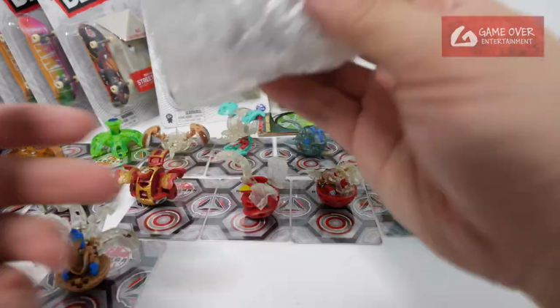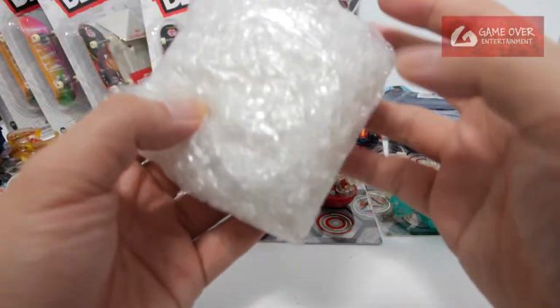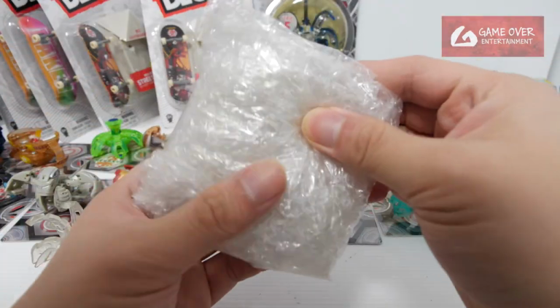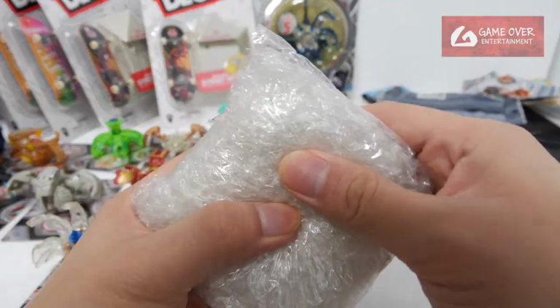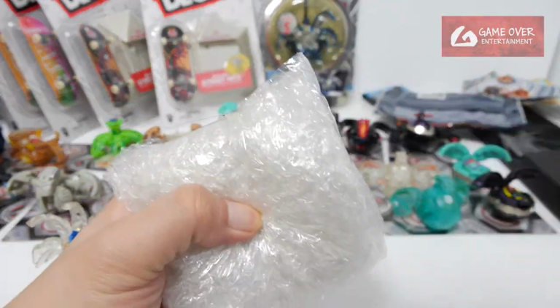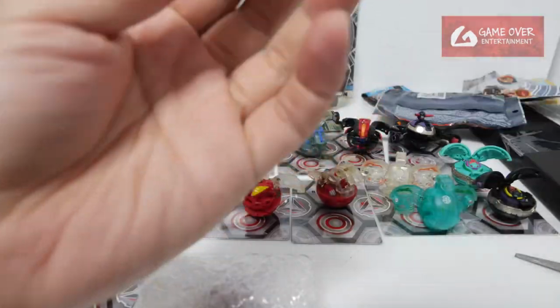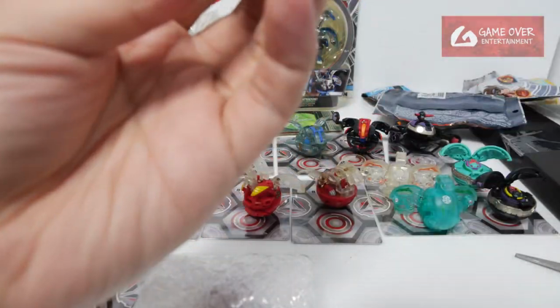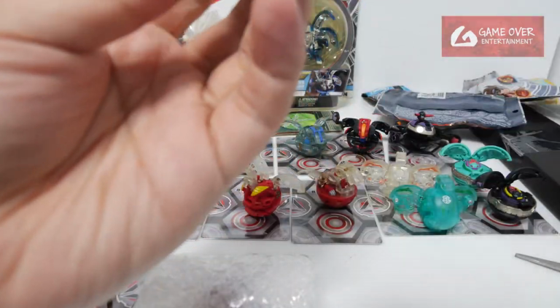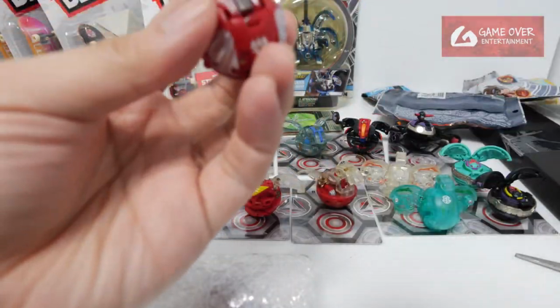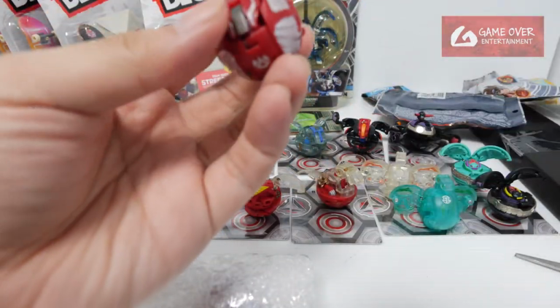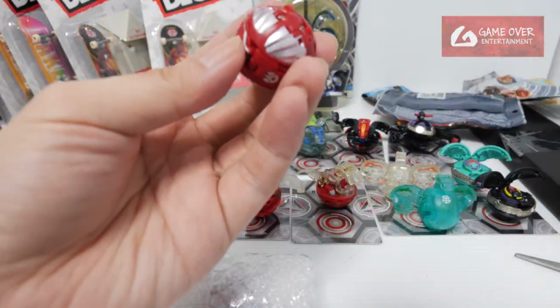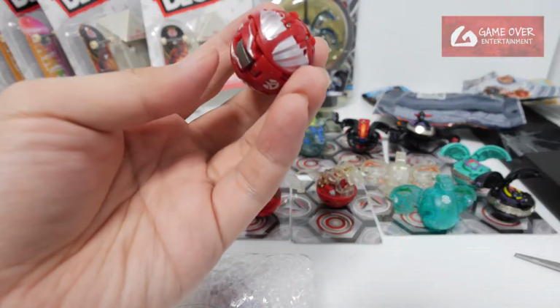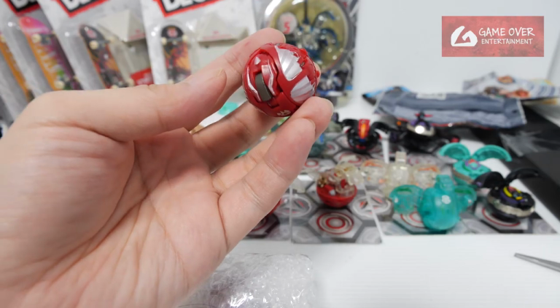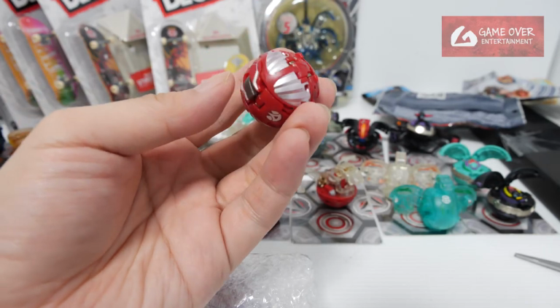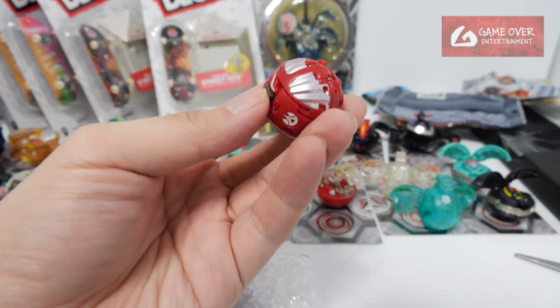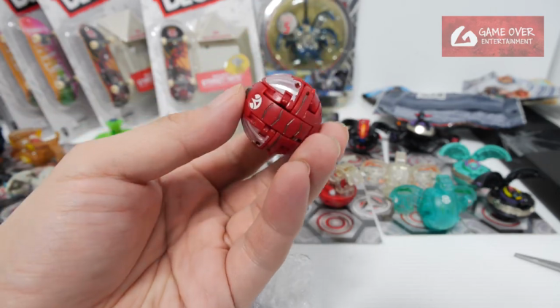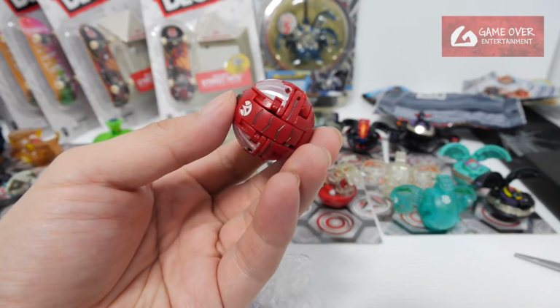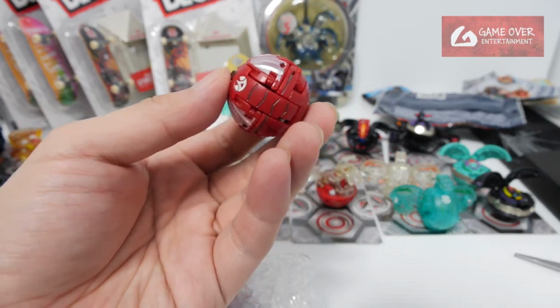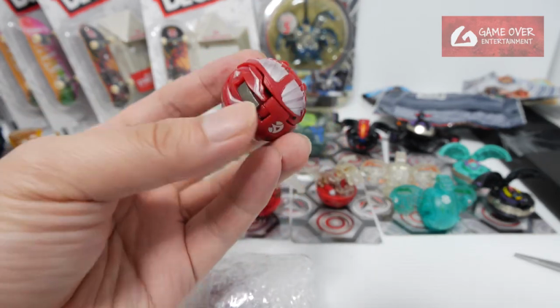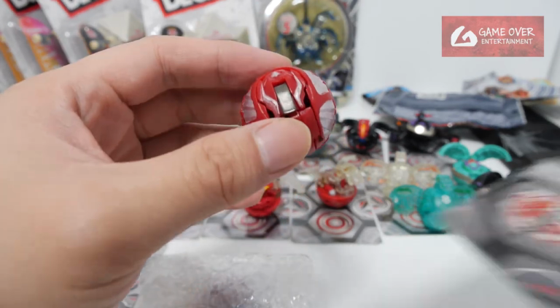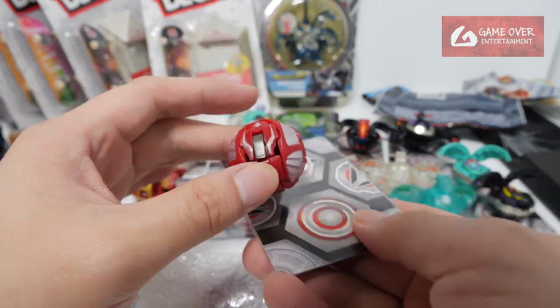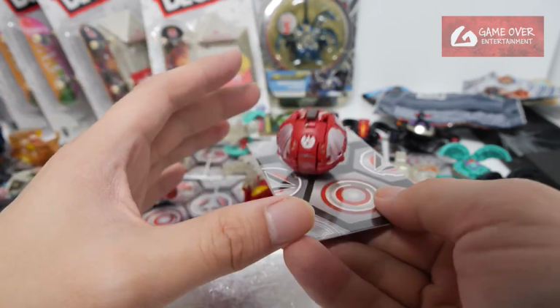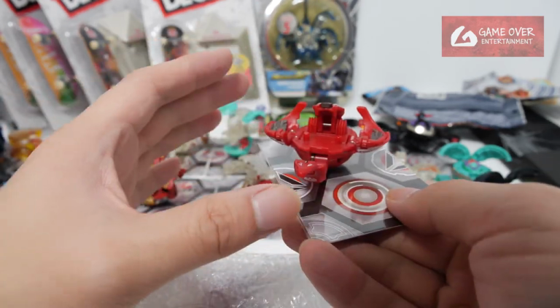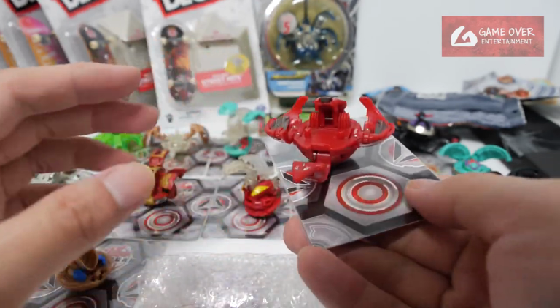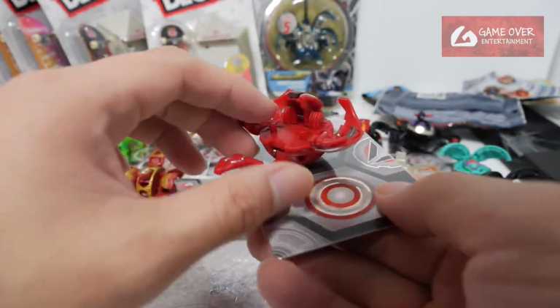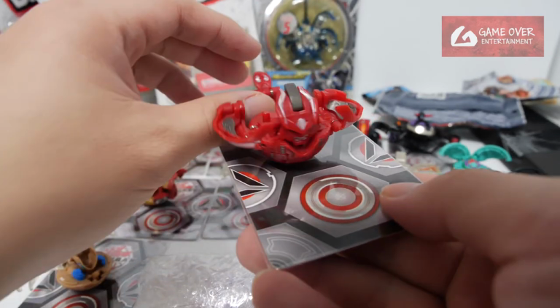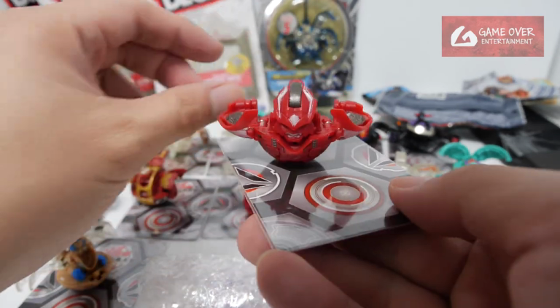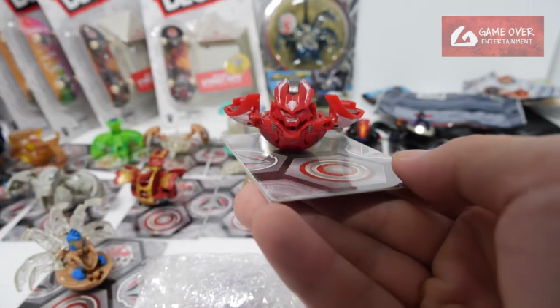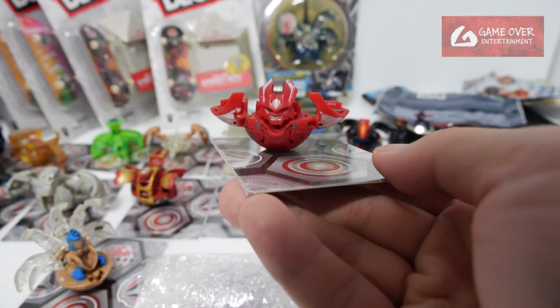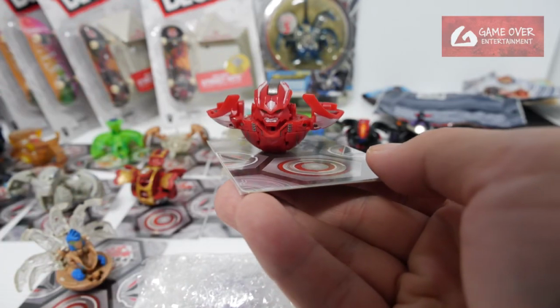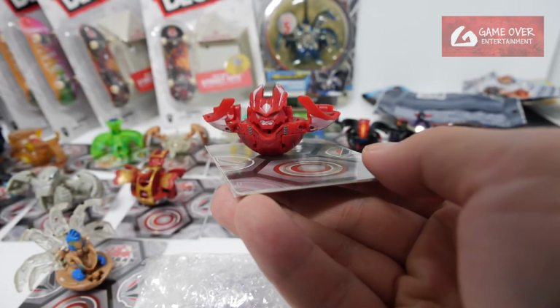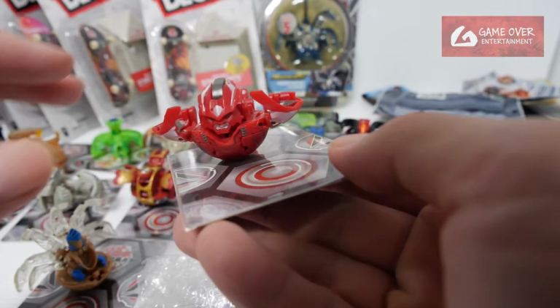Next, we have this. Pirates Crimson and Pearl Strike Flyer. Crimson and Pearl Strike Flyer.